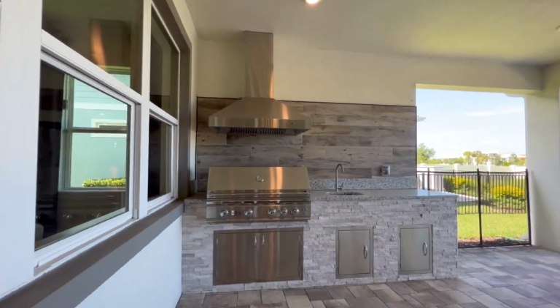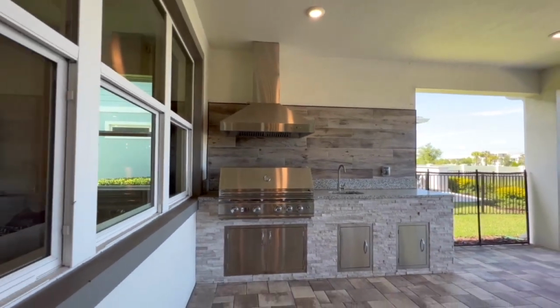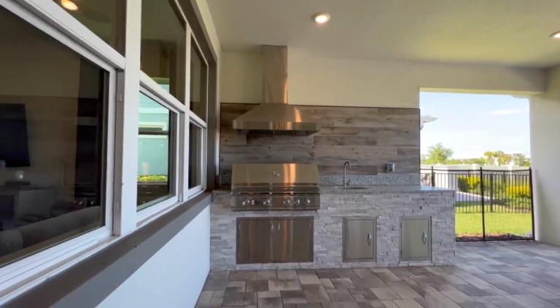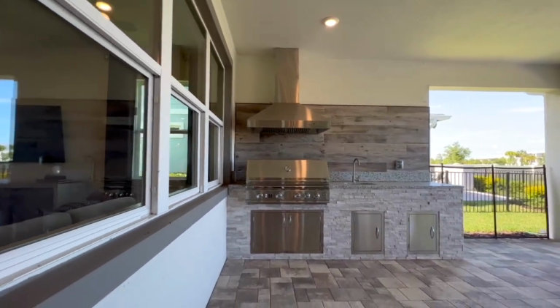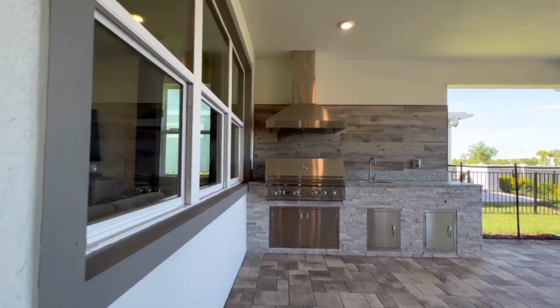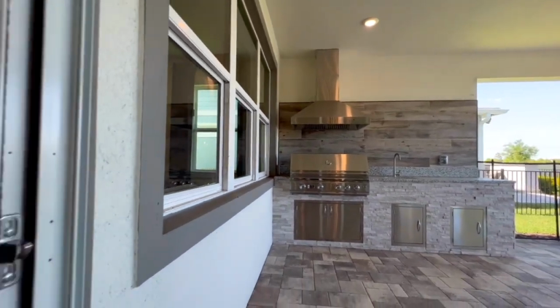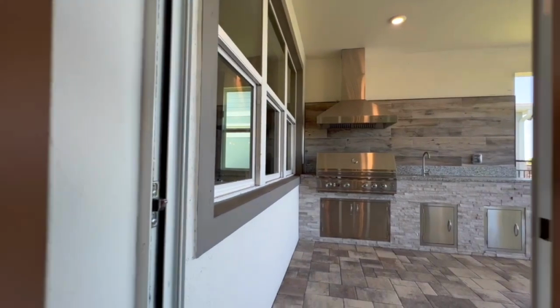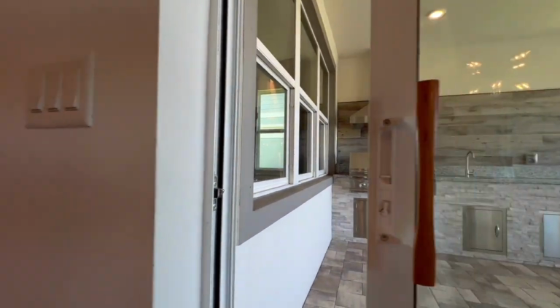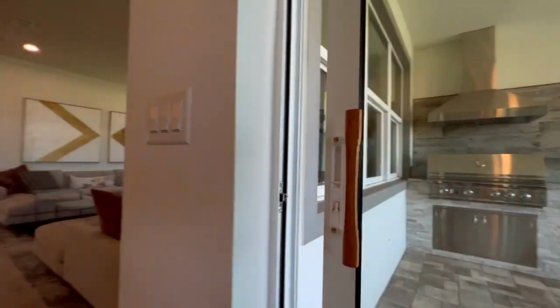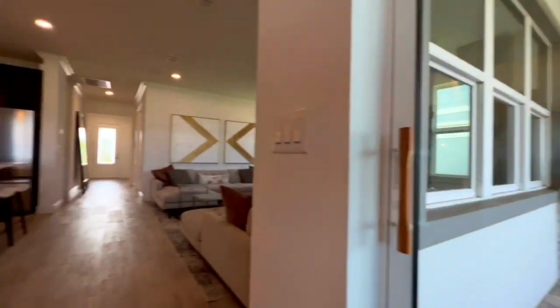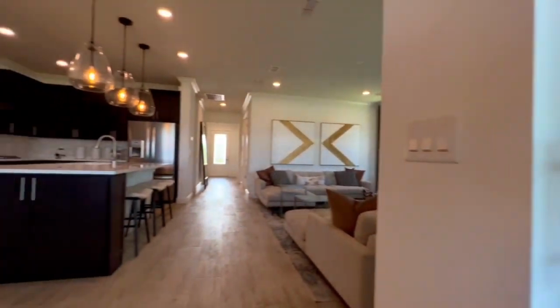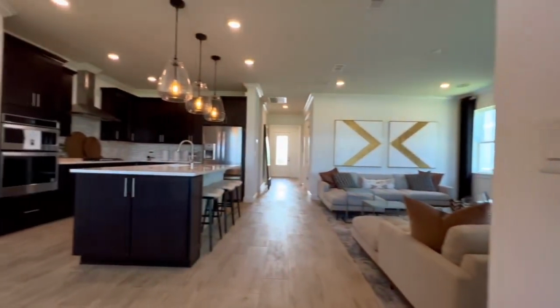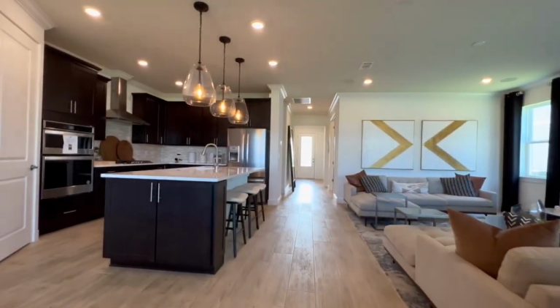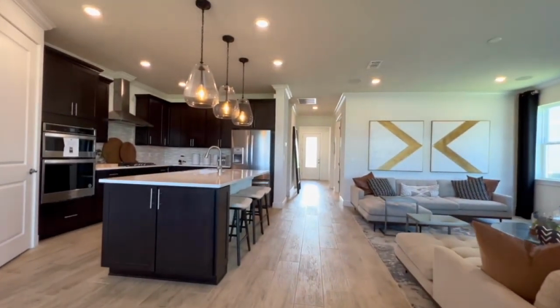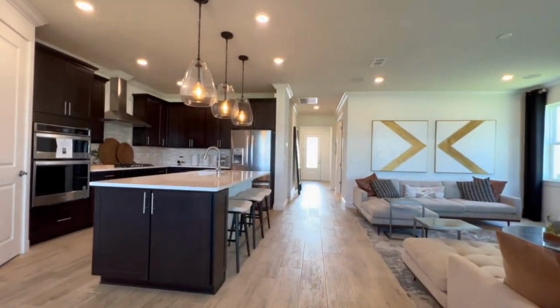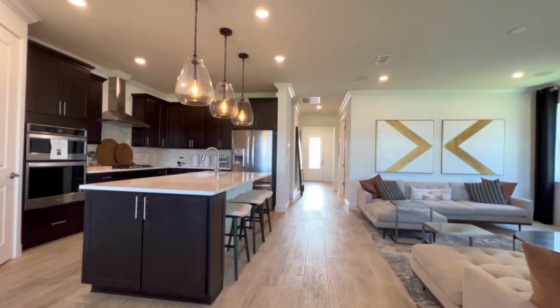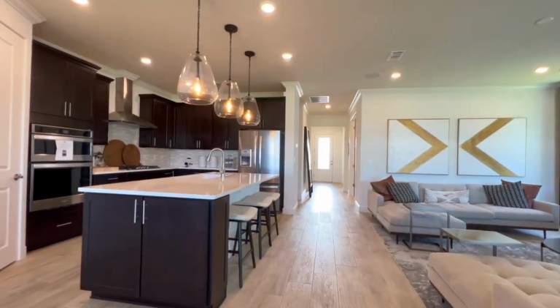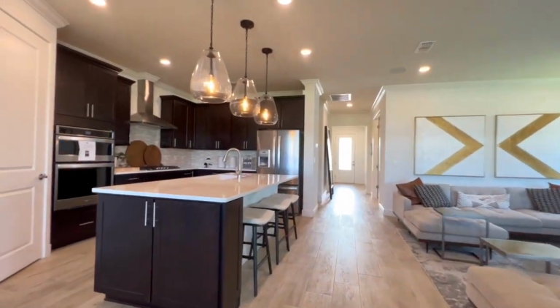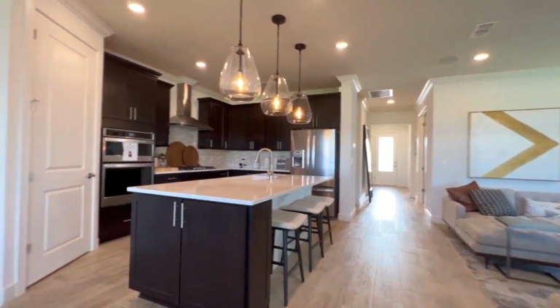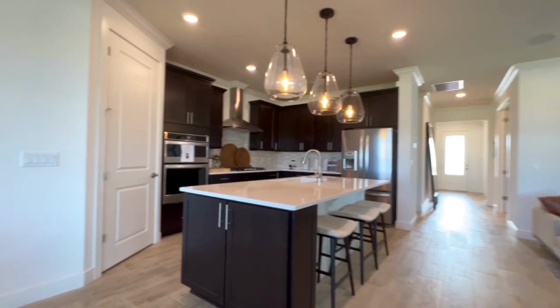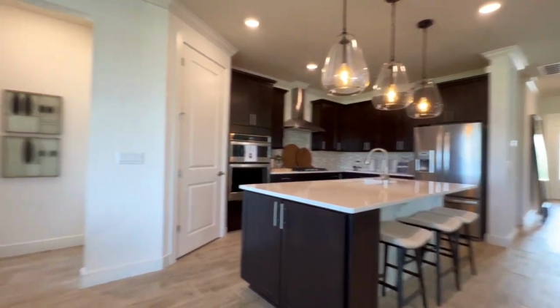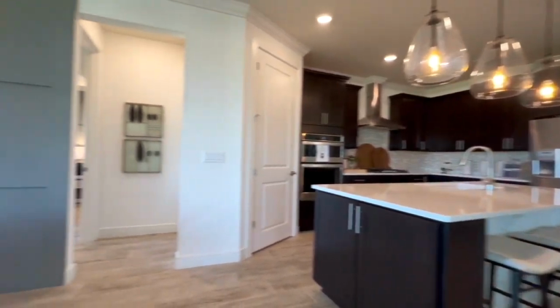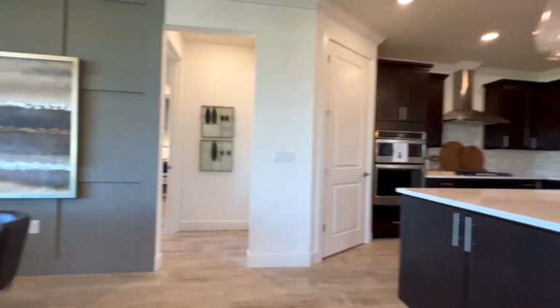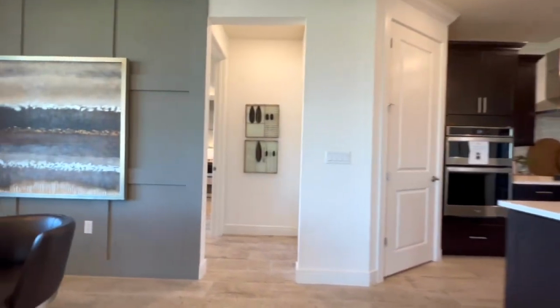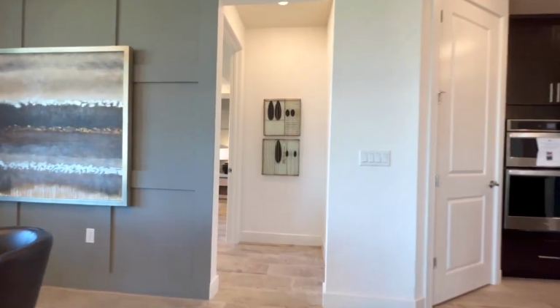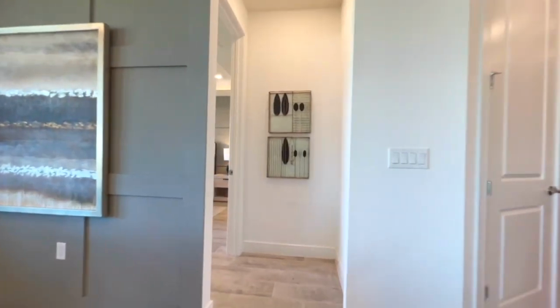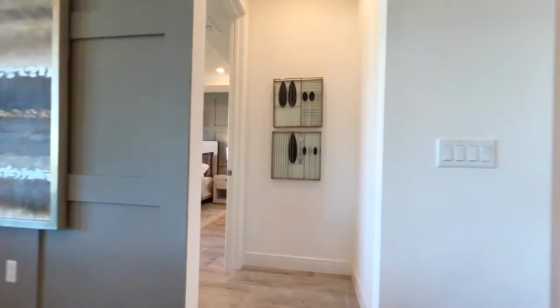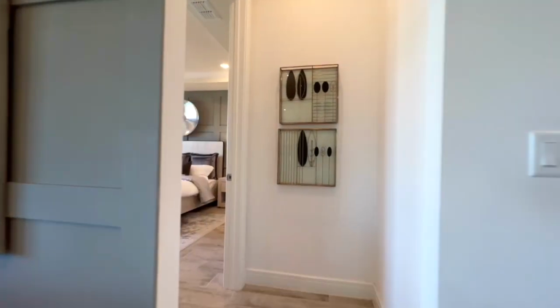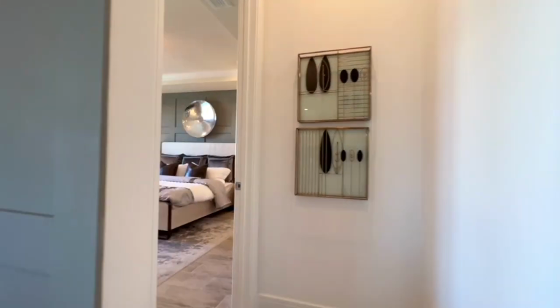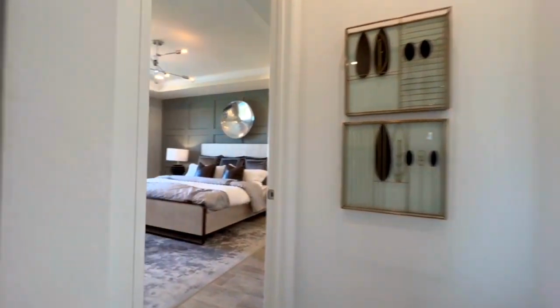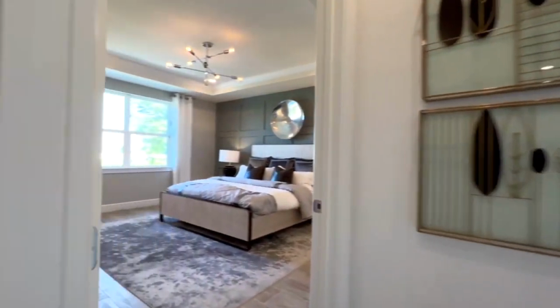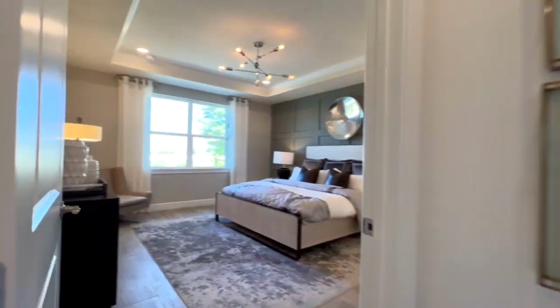The amenities list is long and lengthy. You've got a resort style pool and cabana, a clubhouse, children's playground, sports courts, splash pads, fitness center, and so much more.